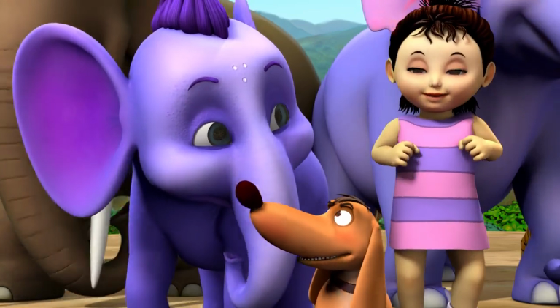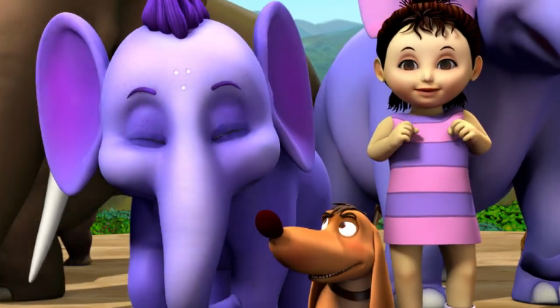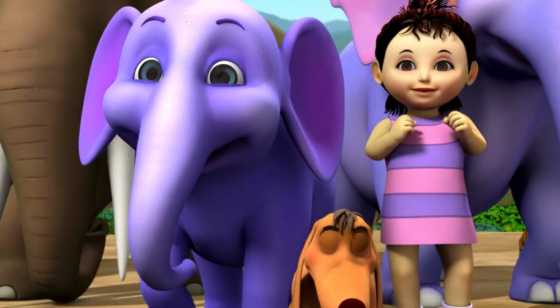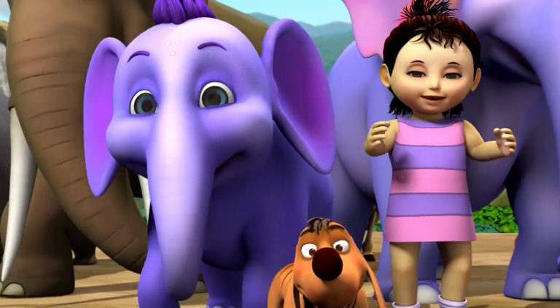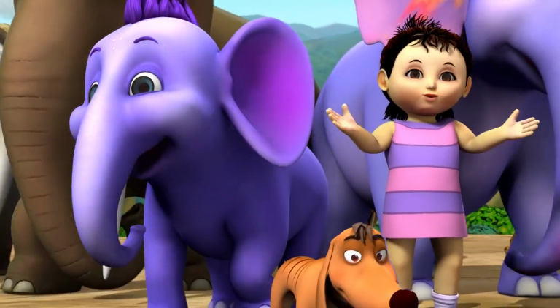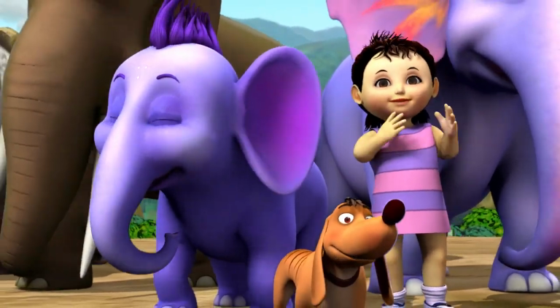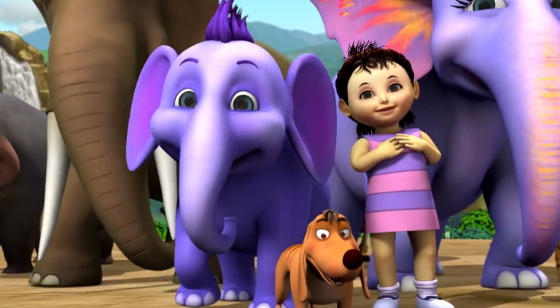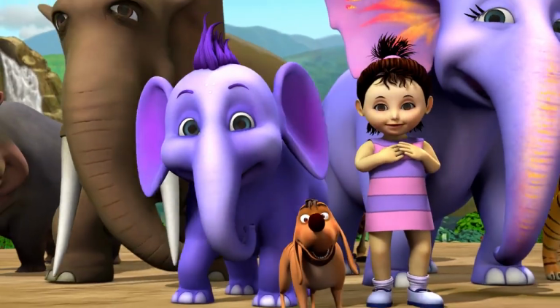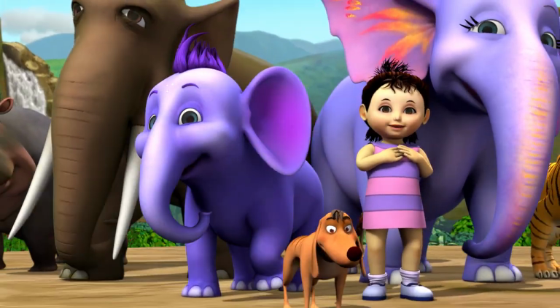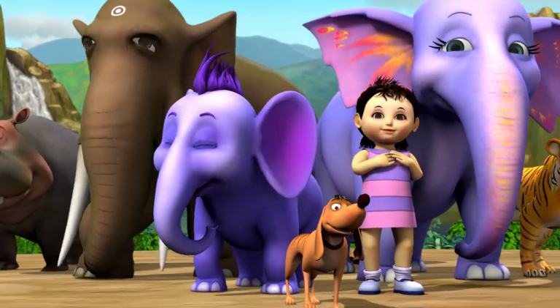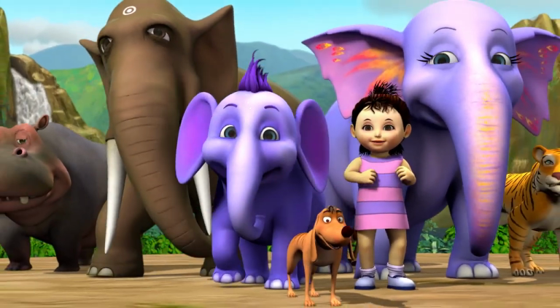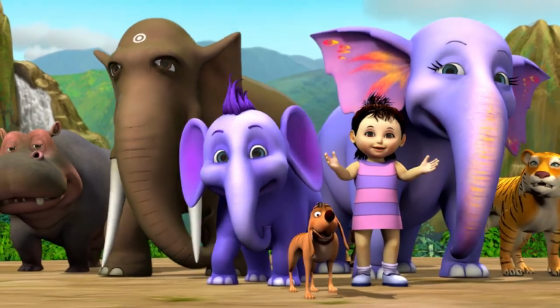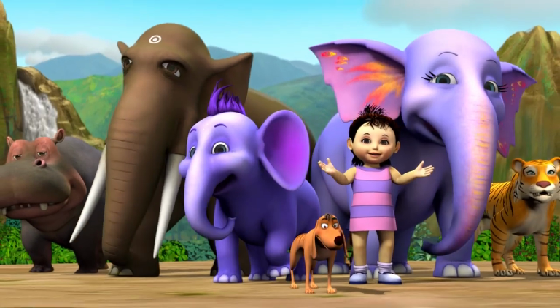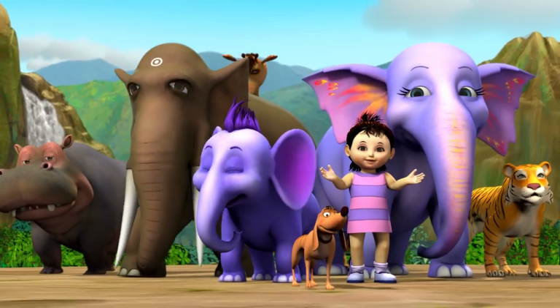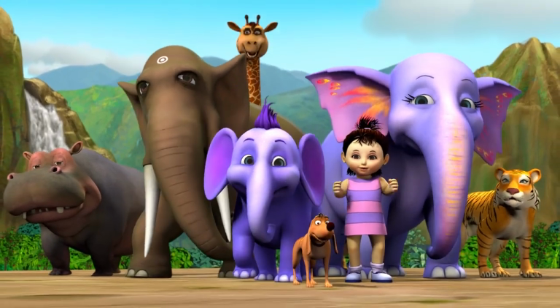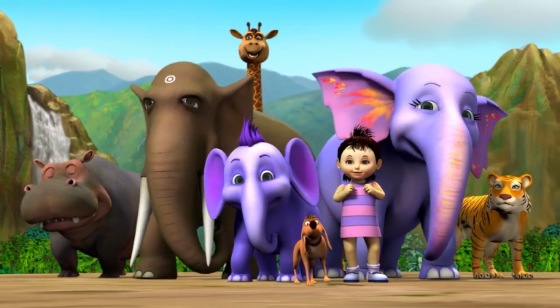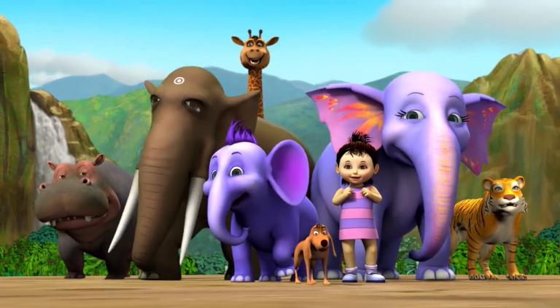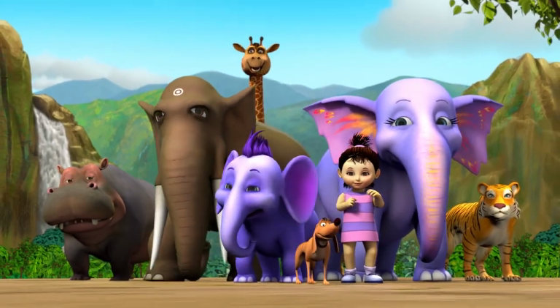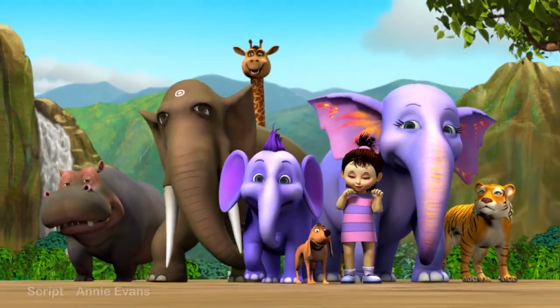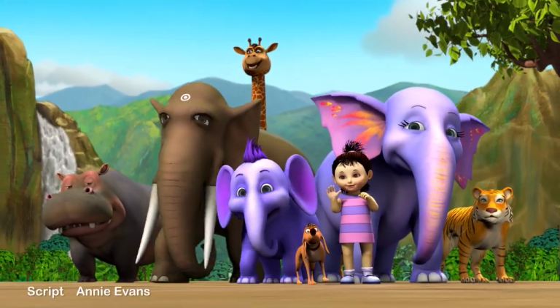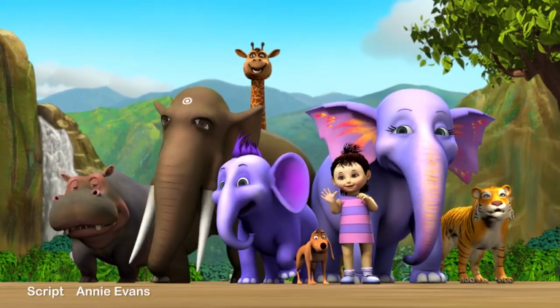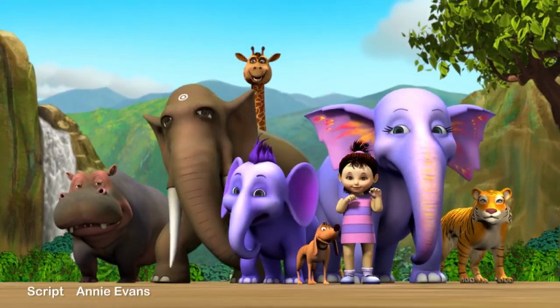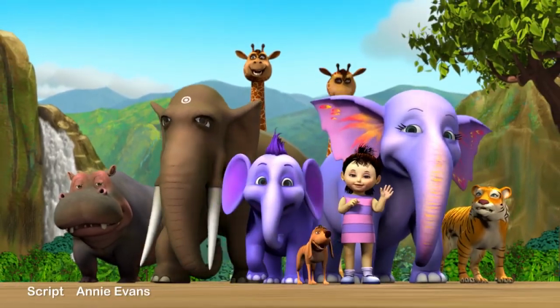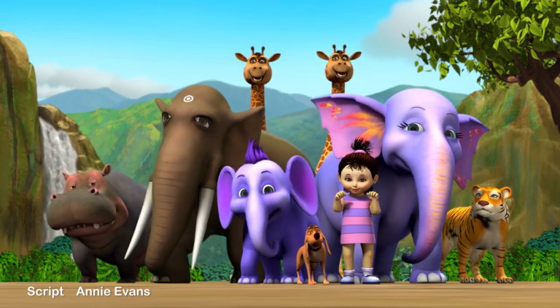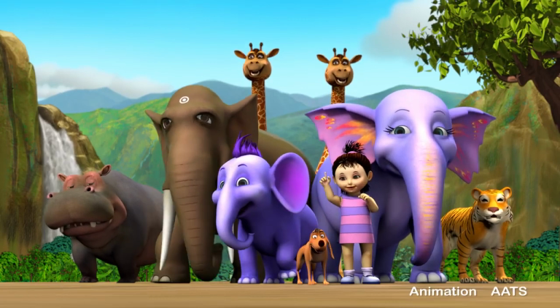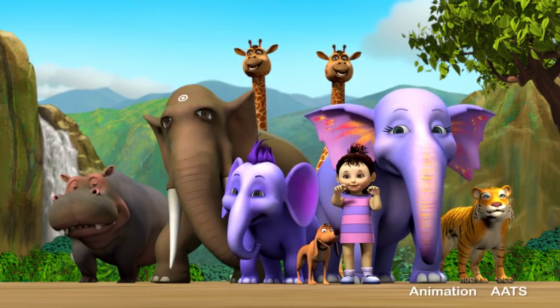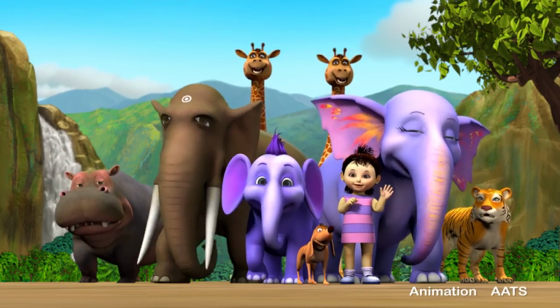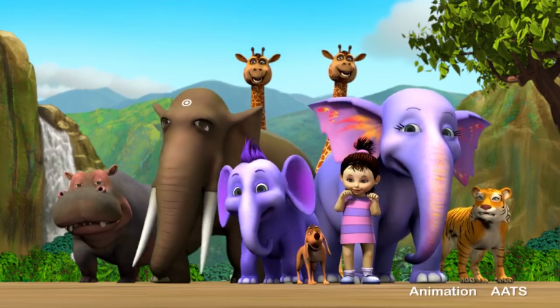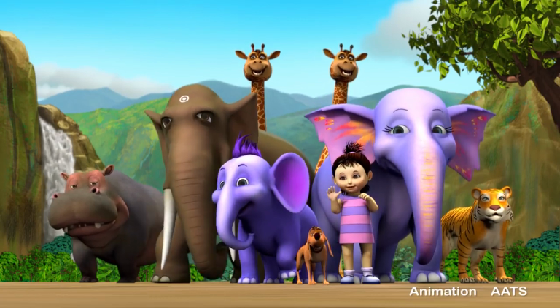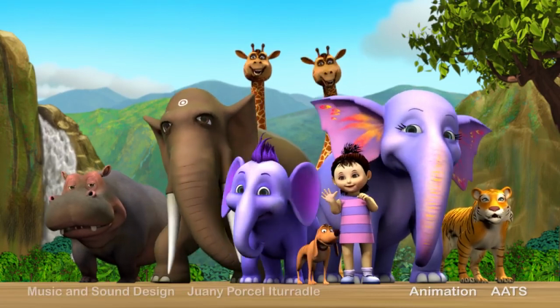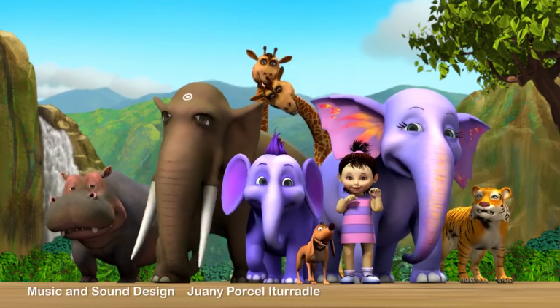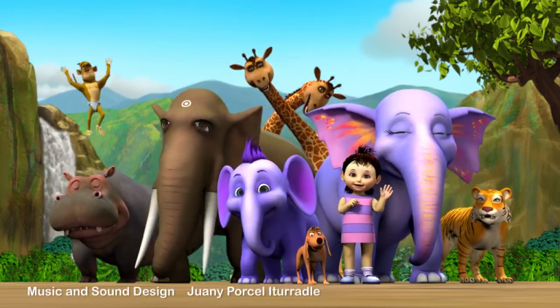We dare to believe that we can and we will cross every ditch, every valley, and every hill.